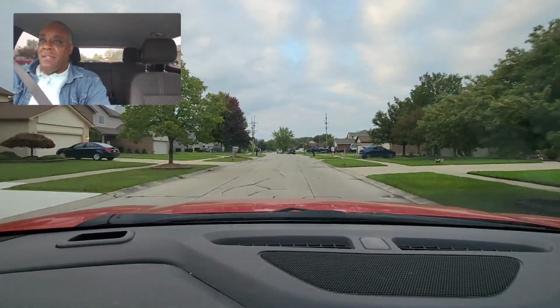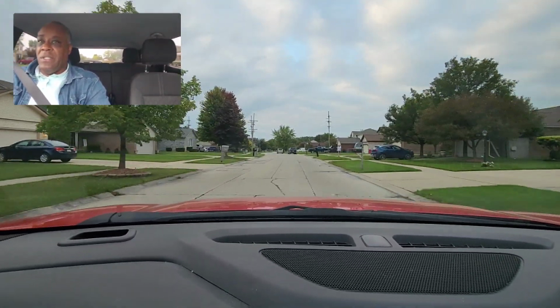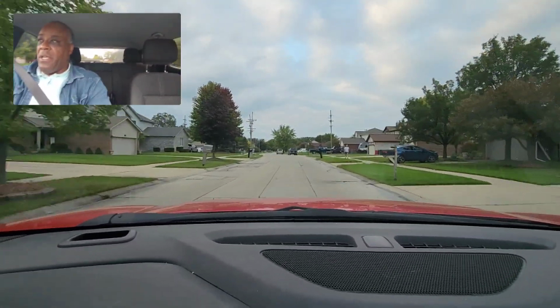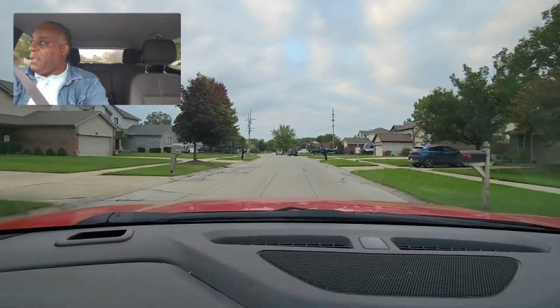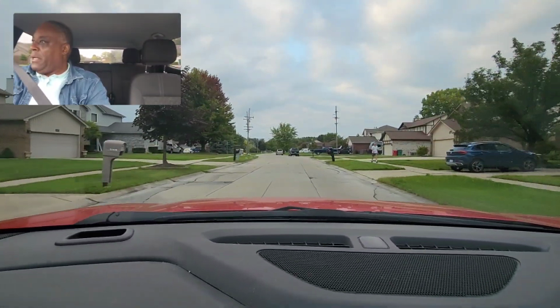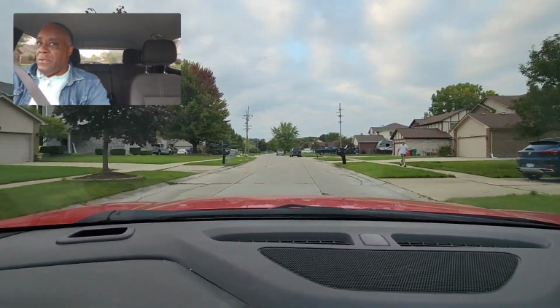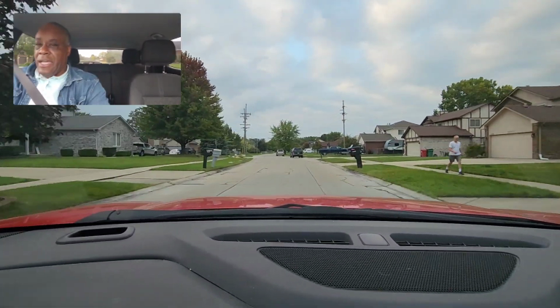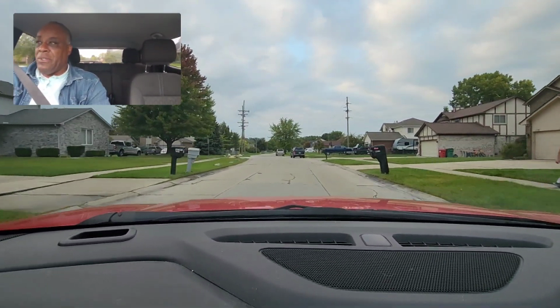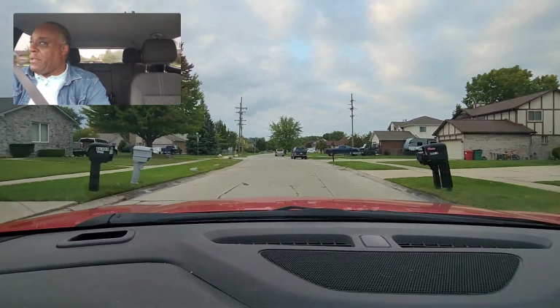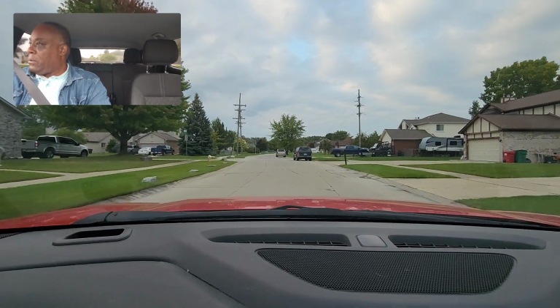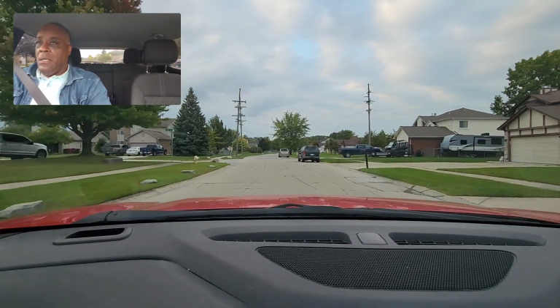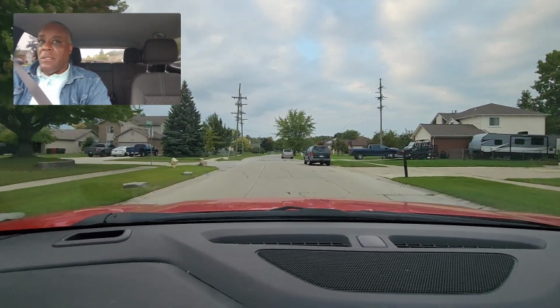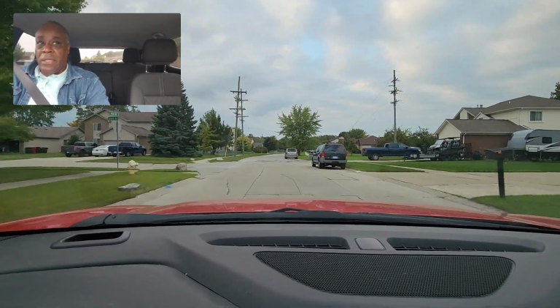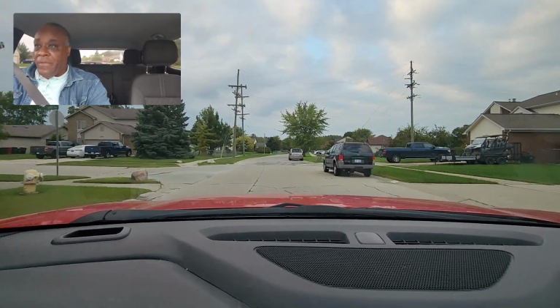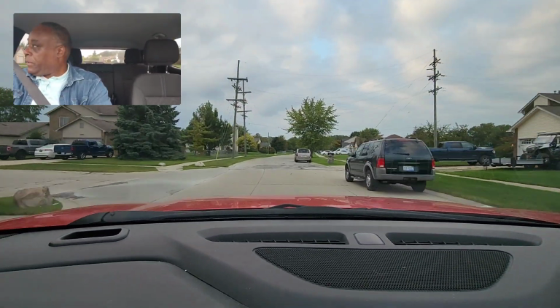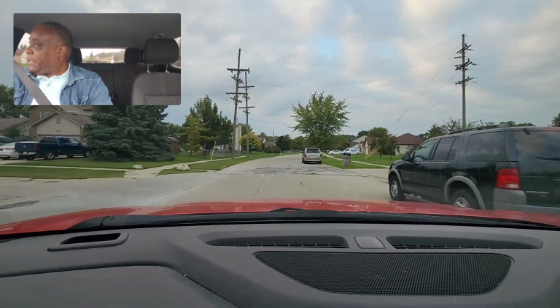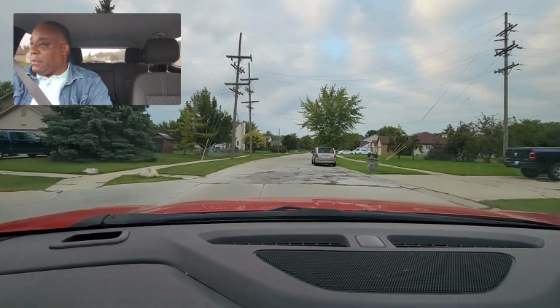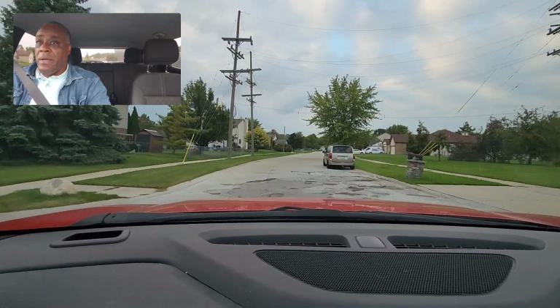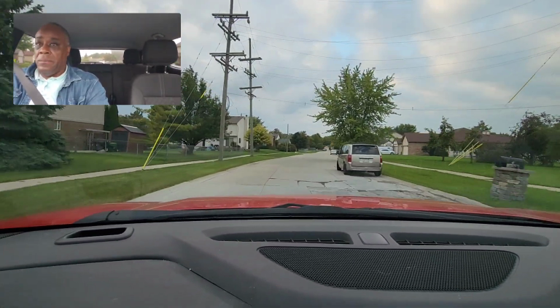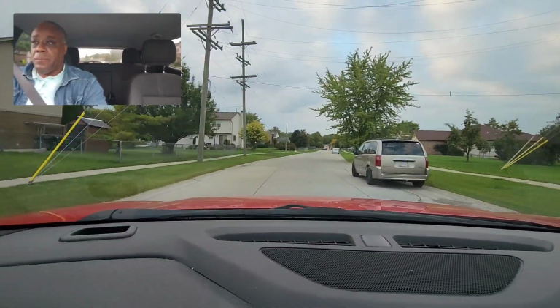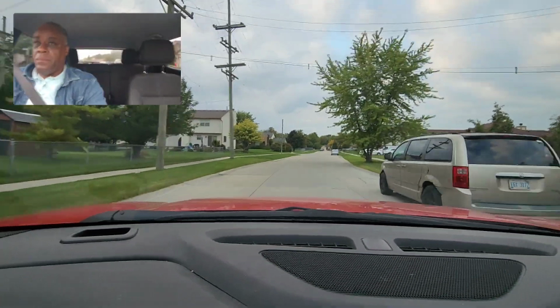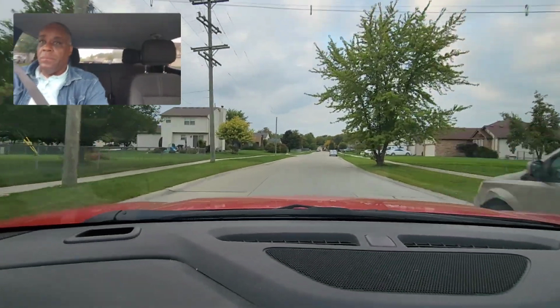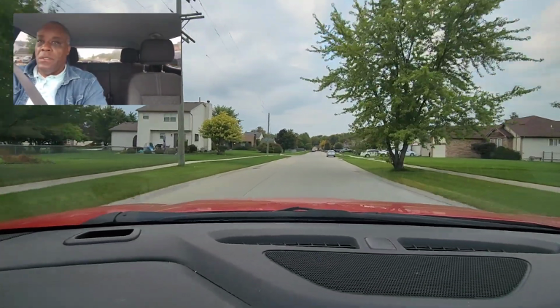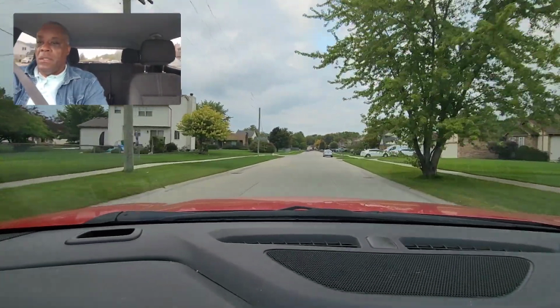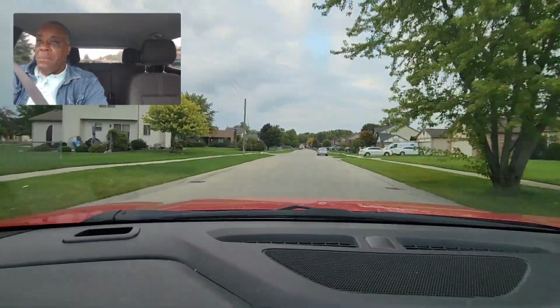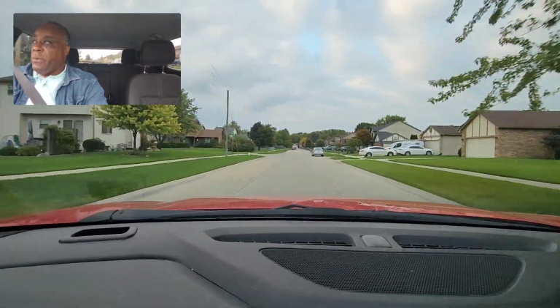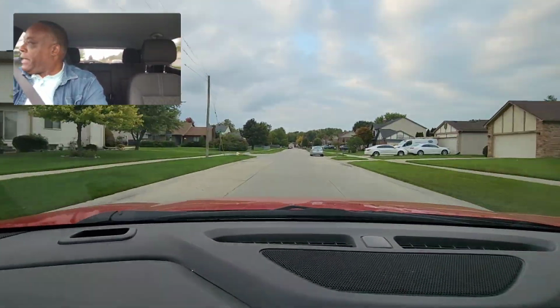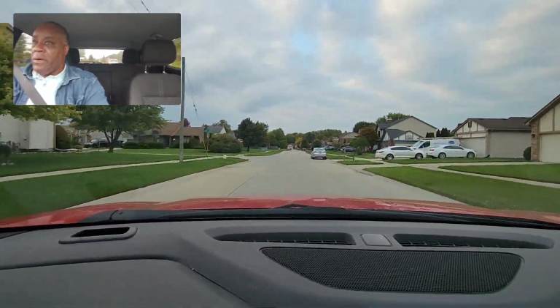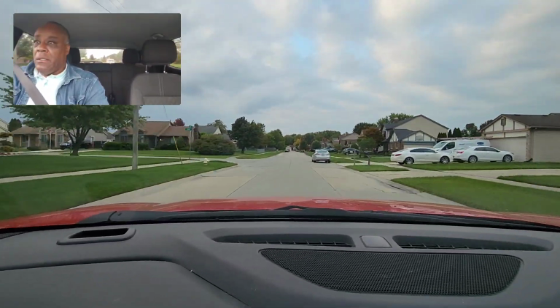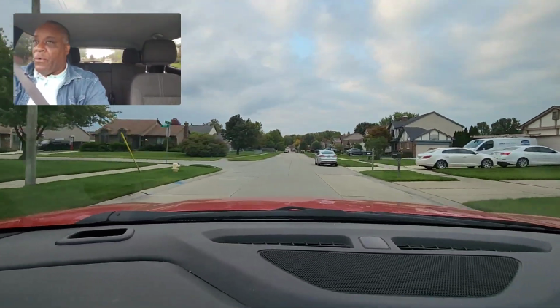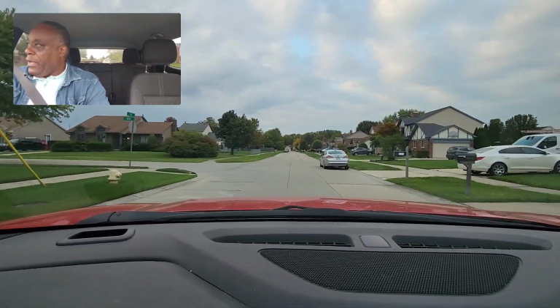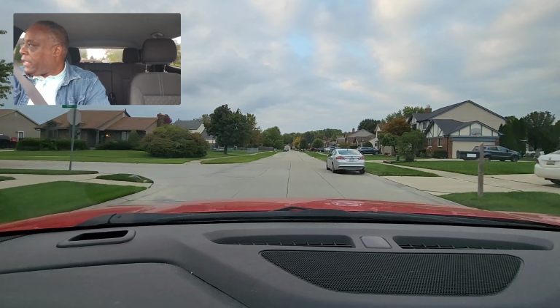It's almost 6:30 p.m. Eastern Standard Time. People are tired, coming home — they don't really follow the rules. So I'm just scanning, looking around. I'm at about 23 miles an hour, looking before every intersection.